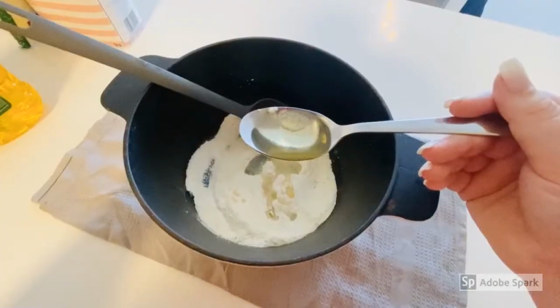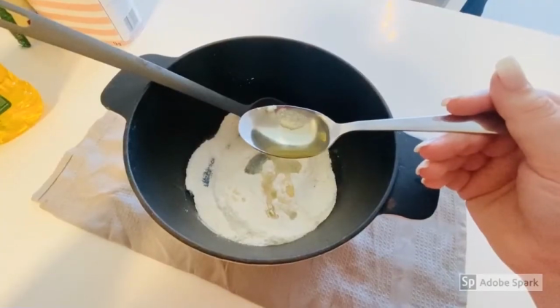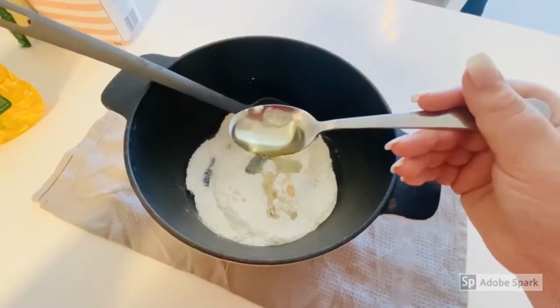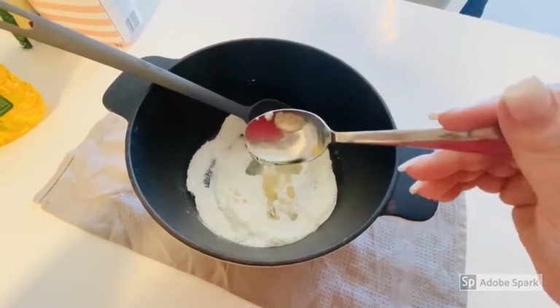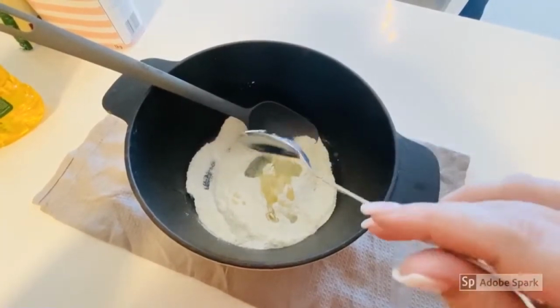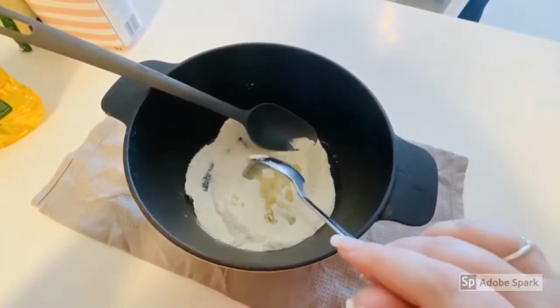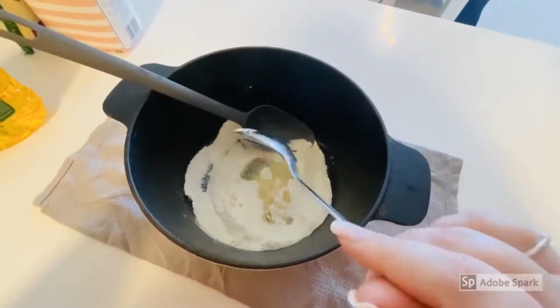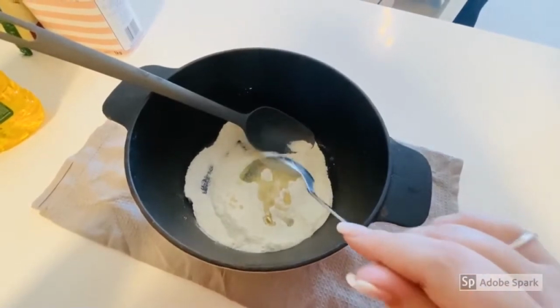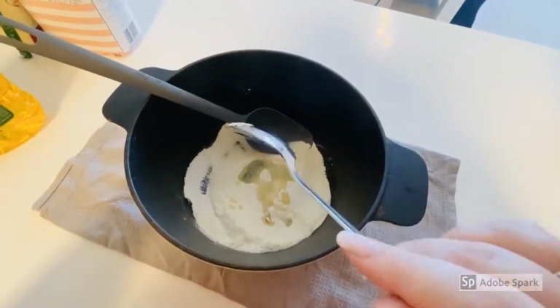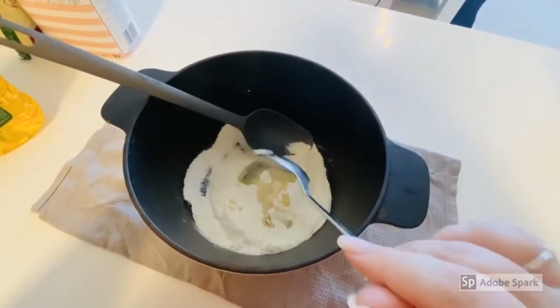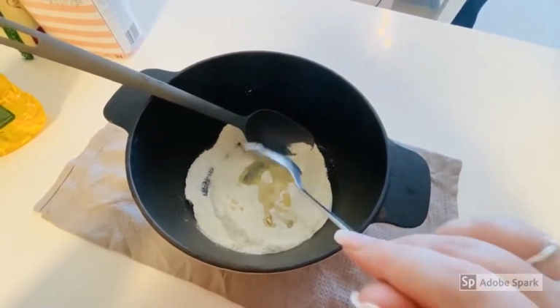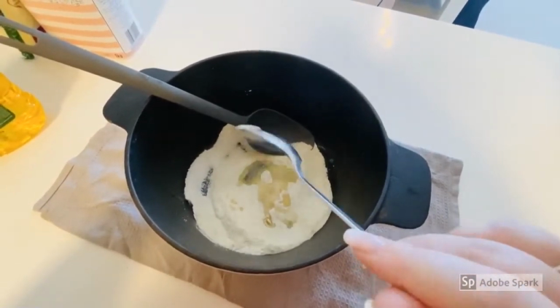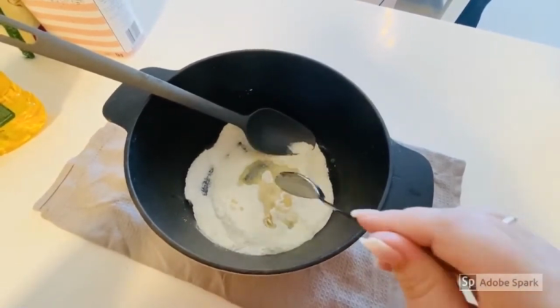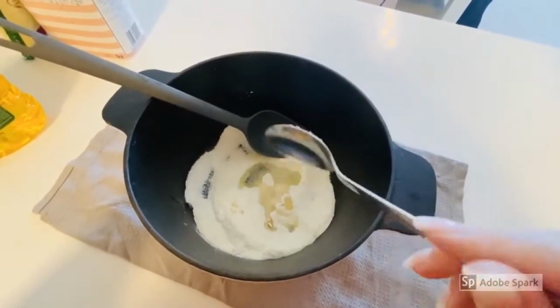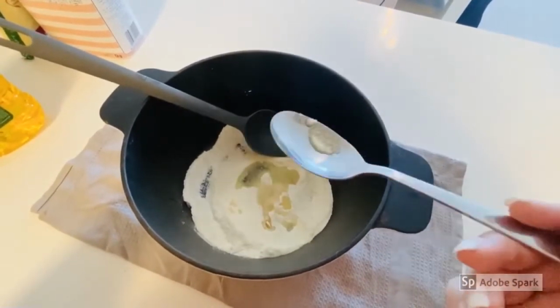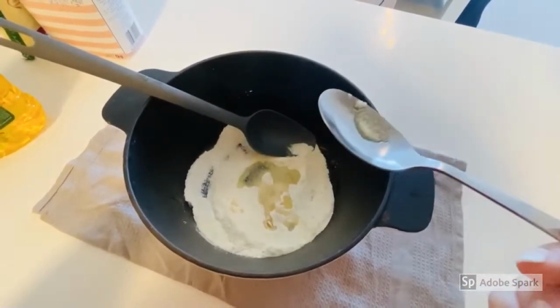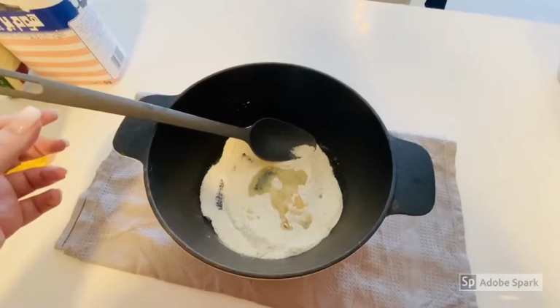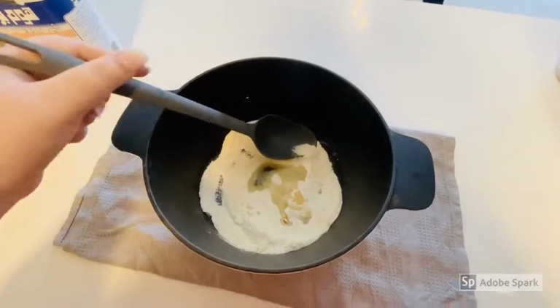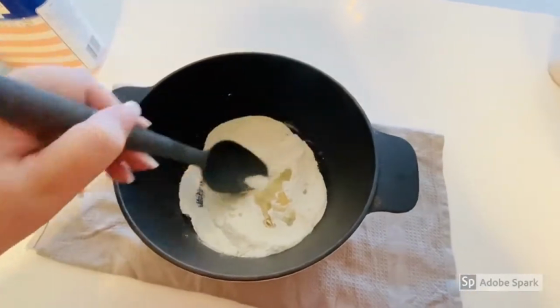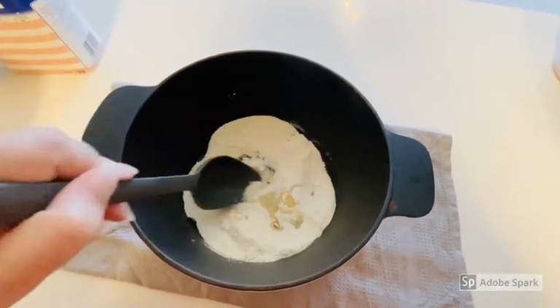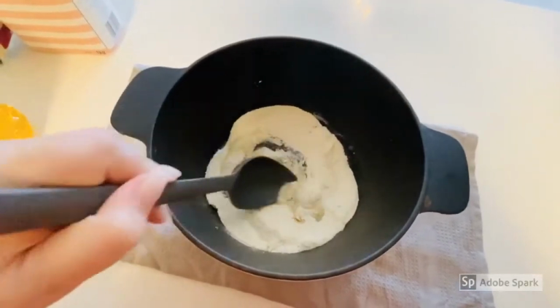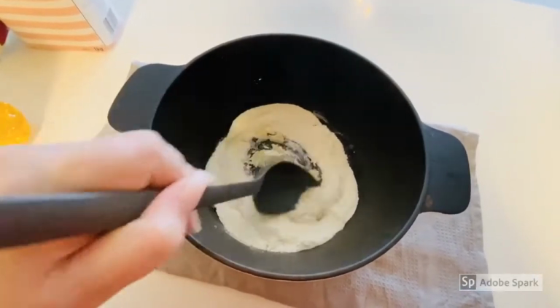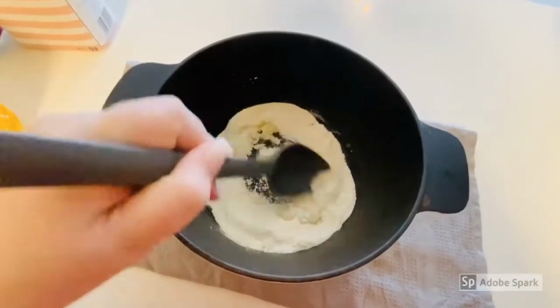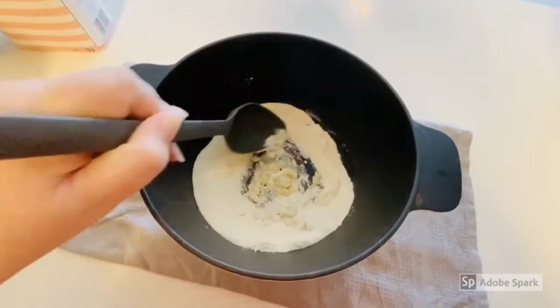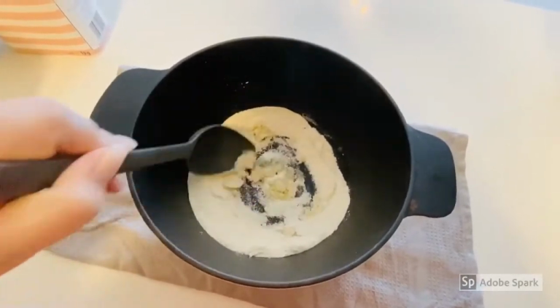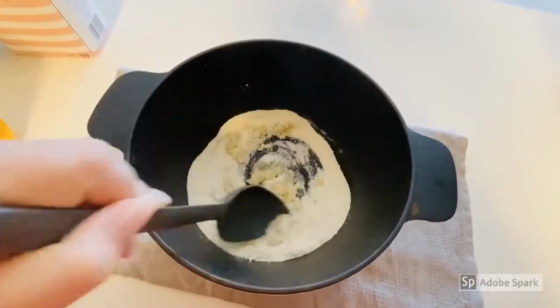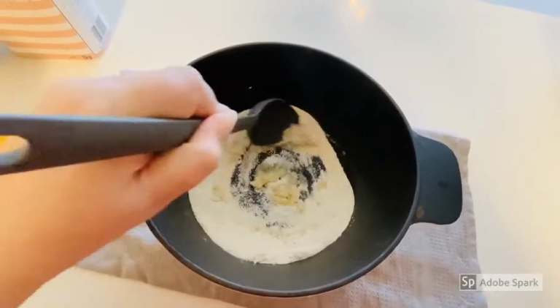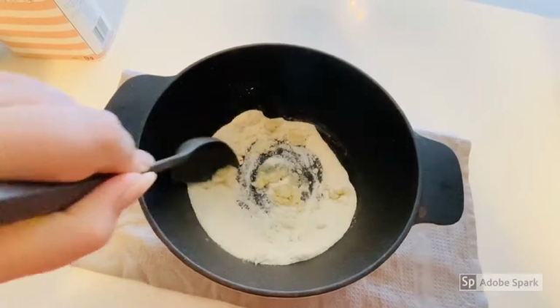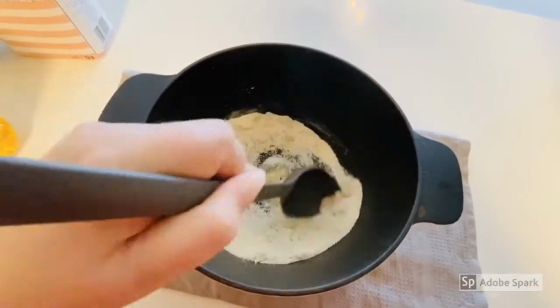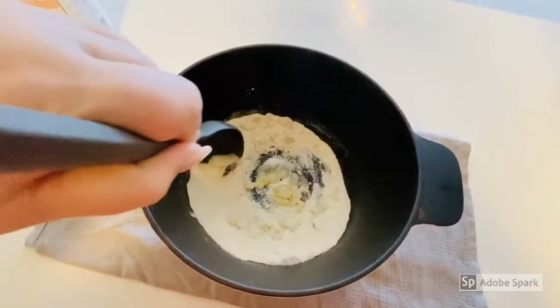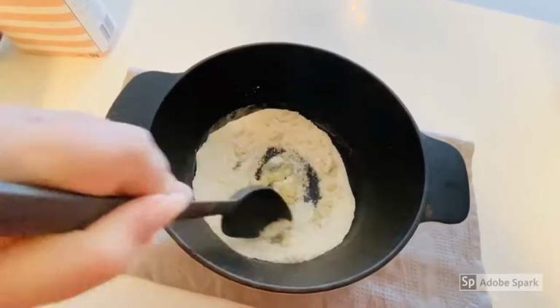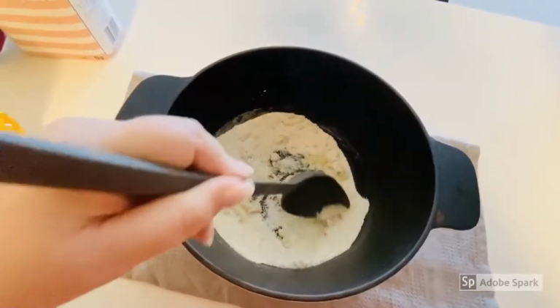Next add your tablespoon of oil to your dry mixture and mix this in to your dry ingredients. You can see it's starting to form small clumps in the powder.